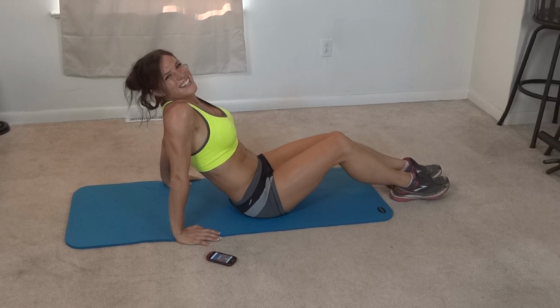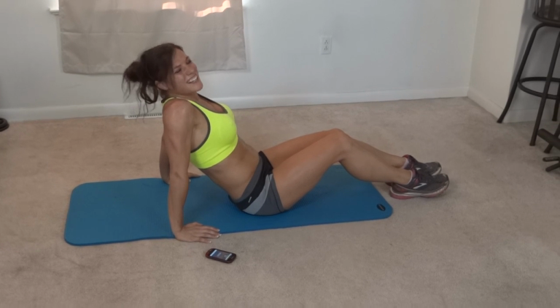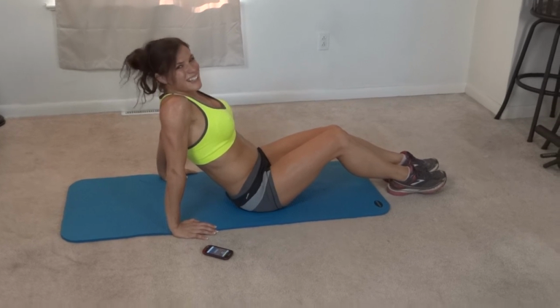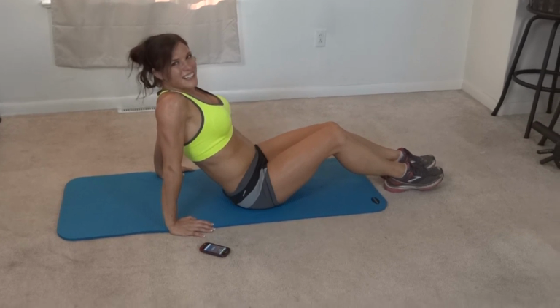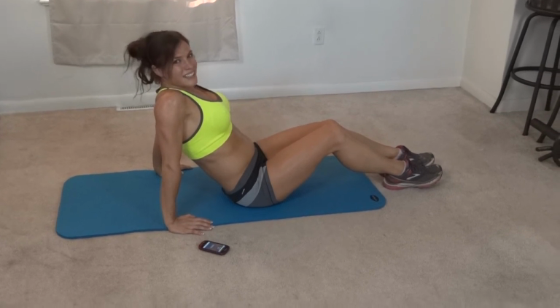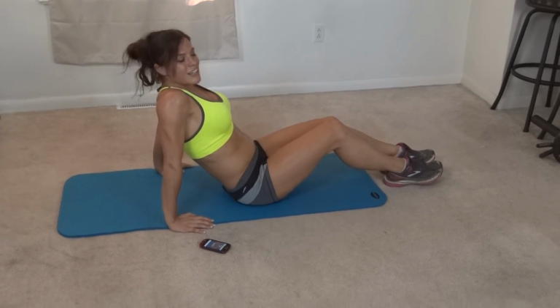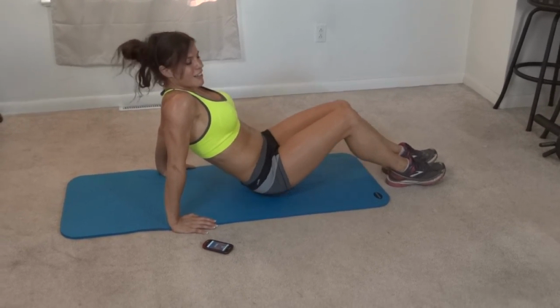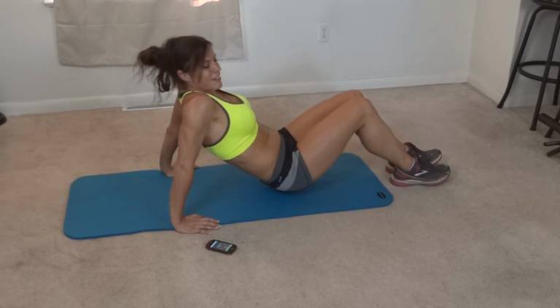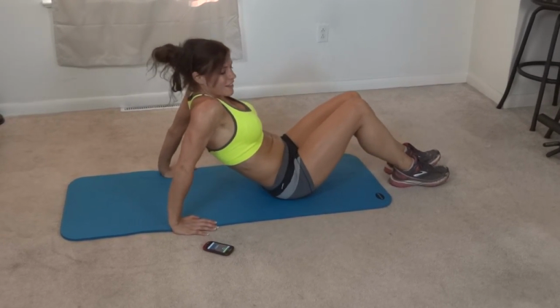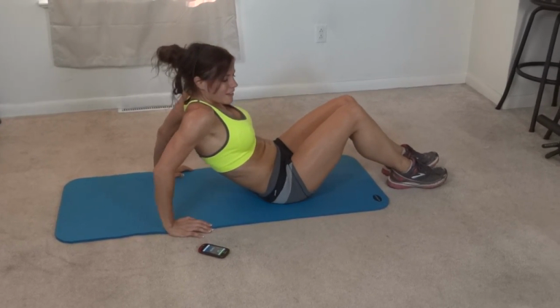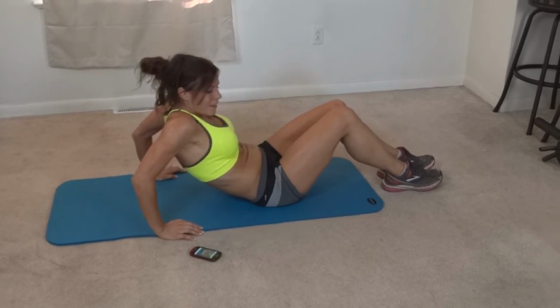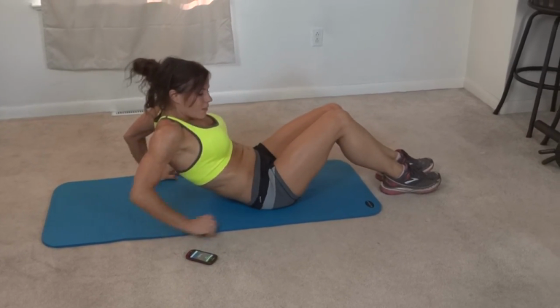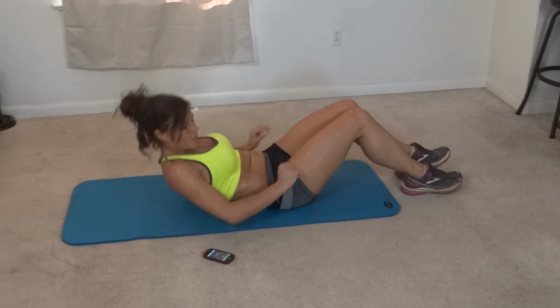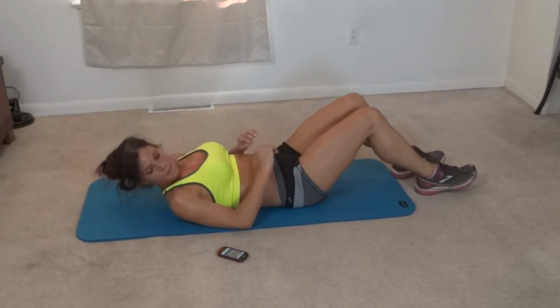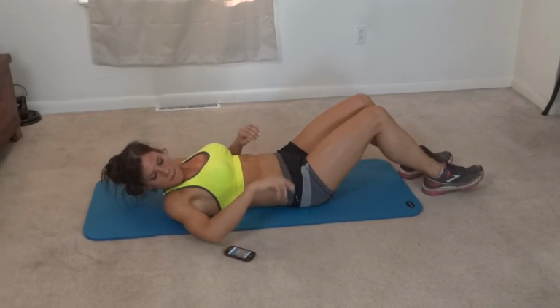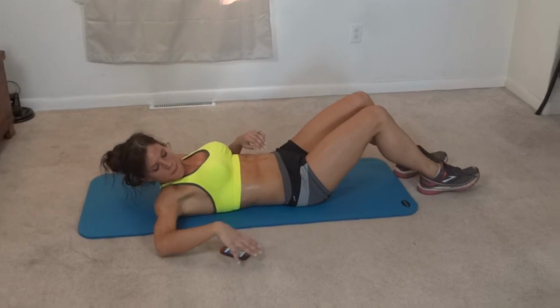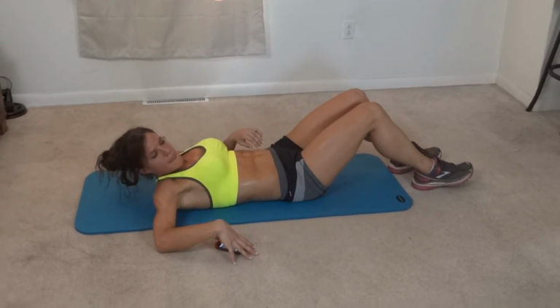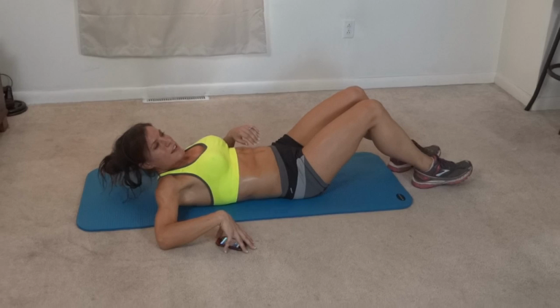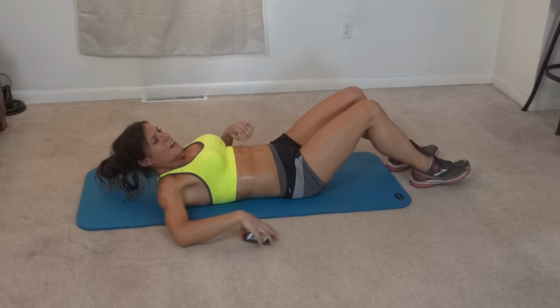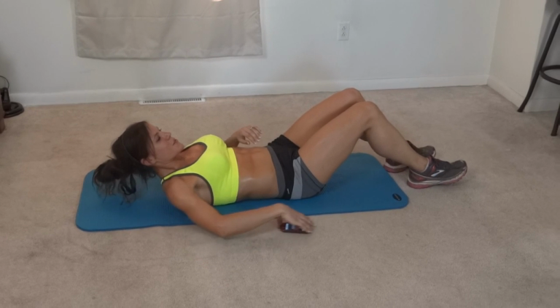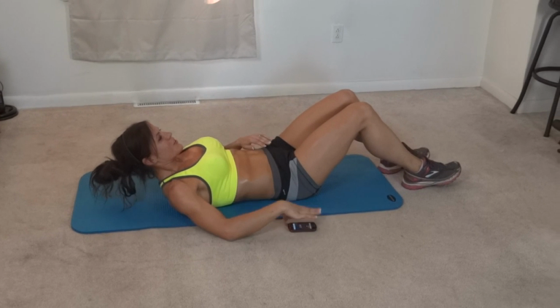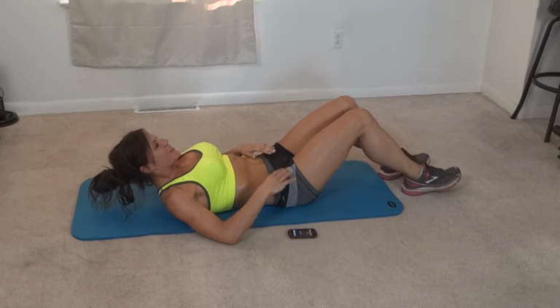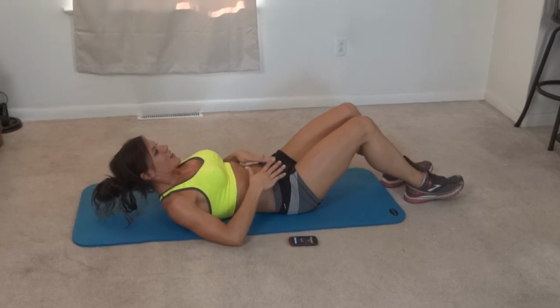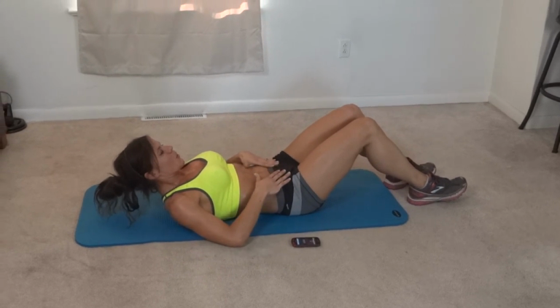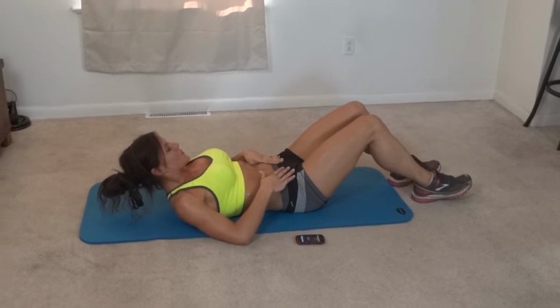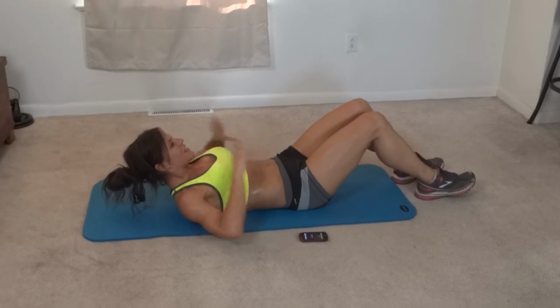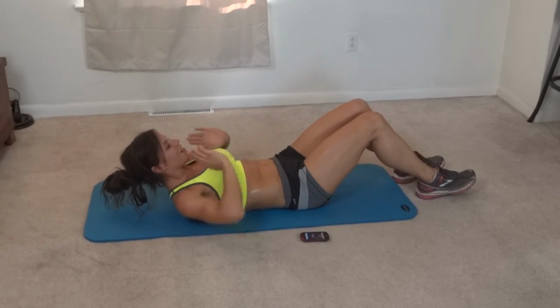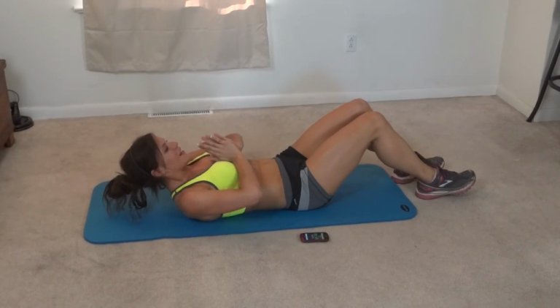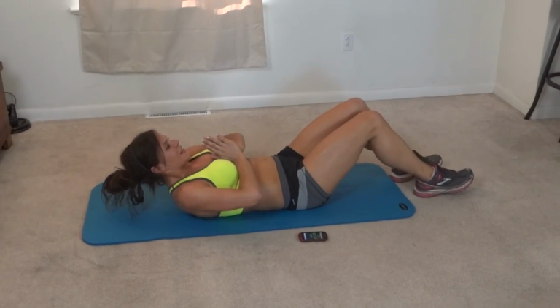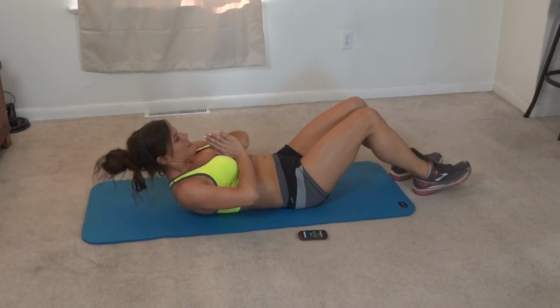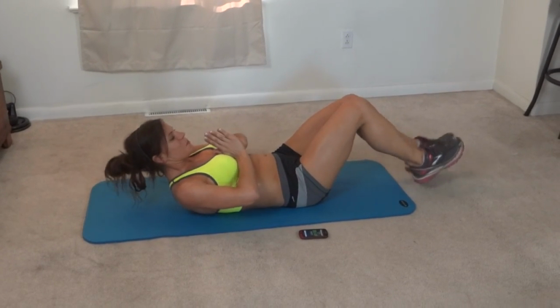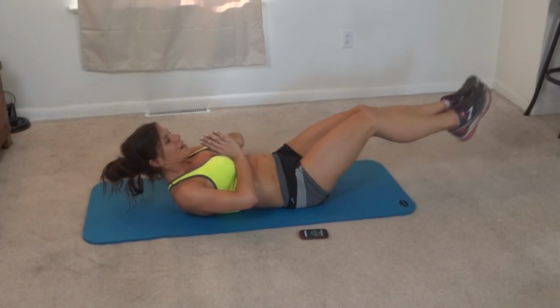Next exercise: we're doing temple tap abs. Core pulls in, hands come to prayer.